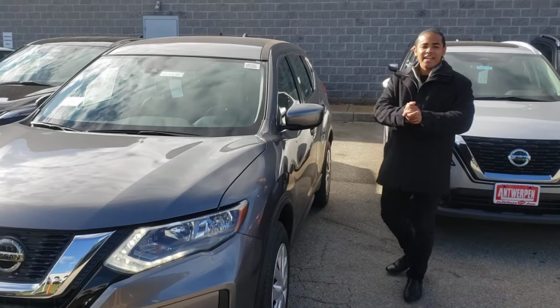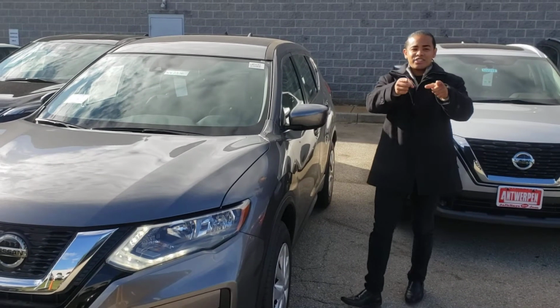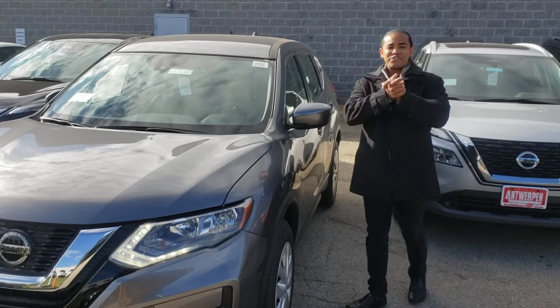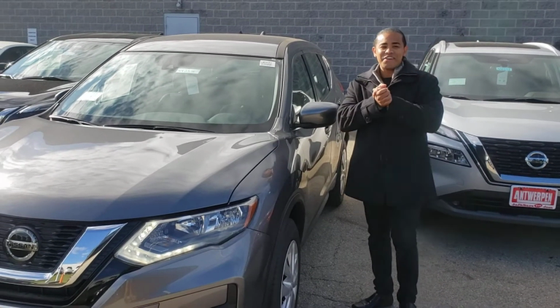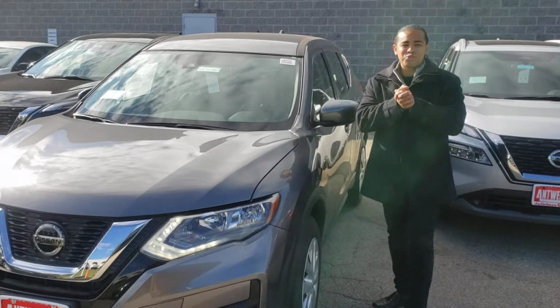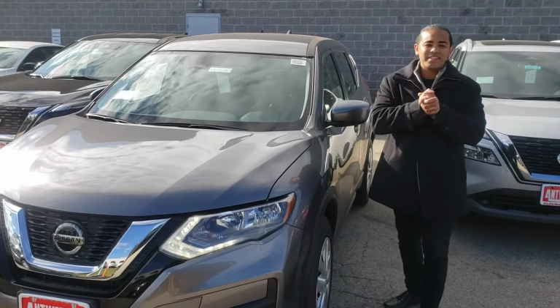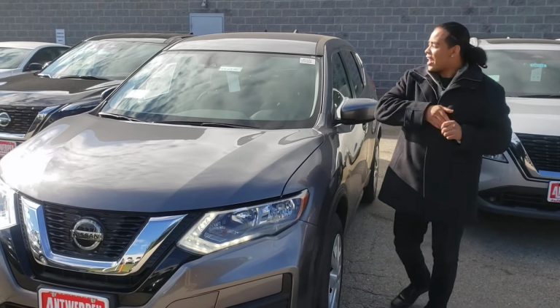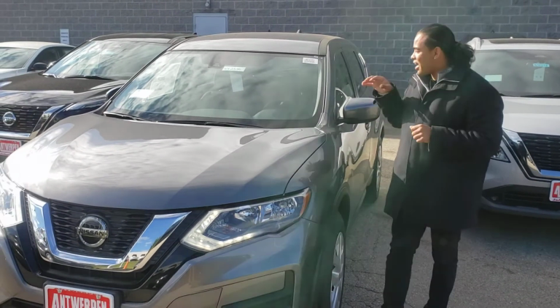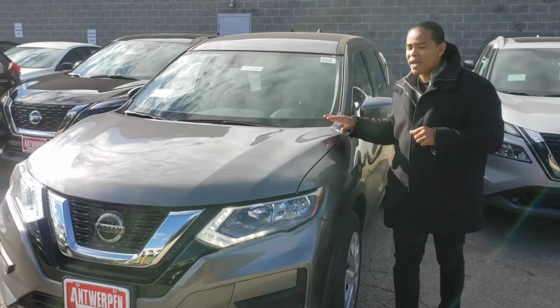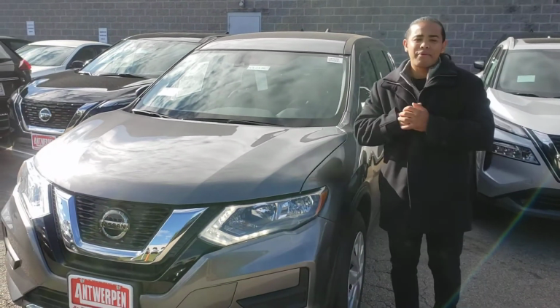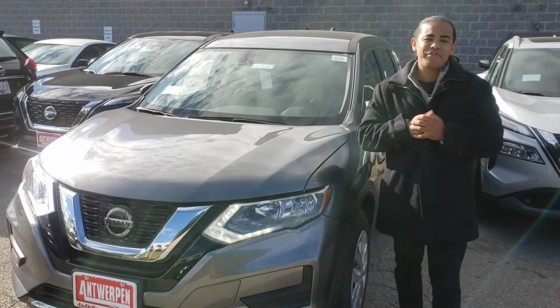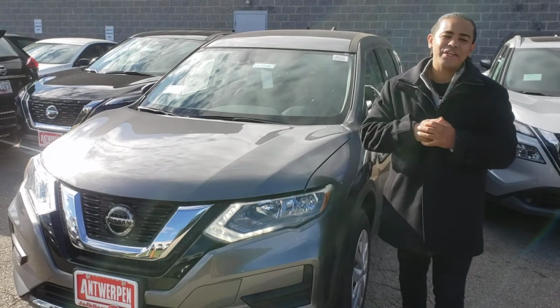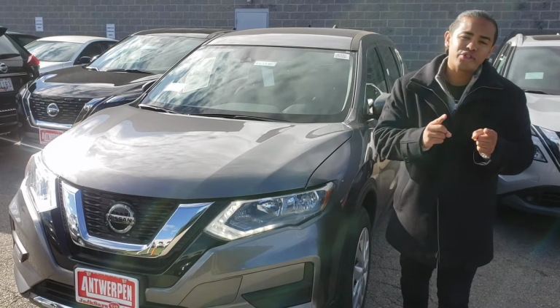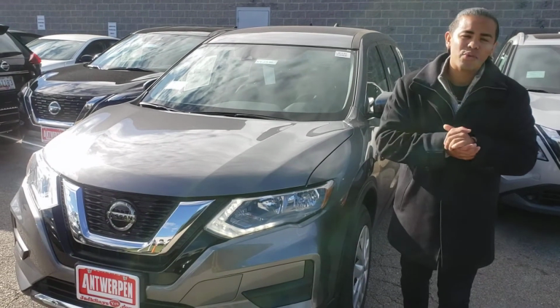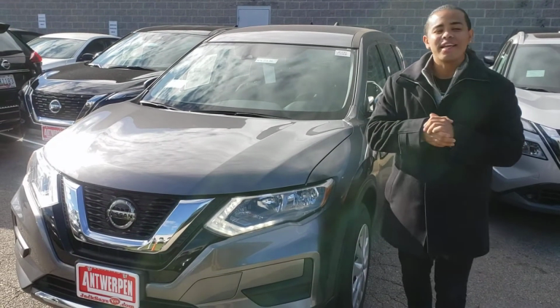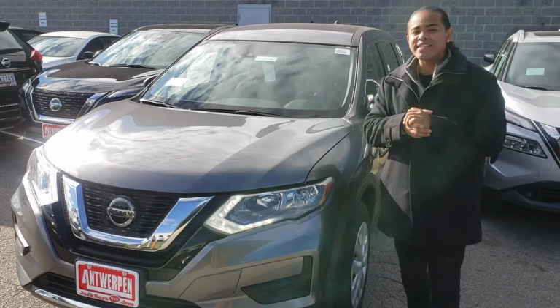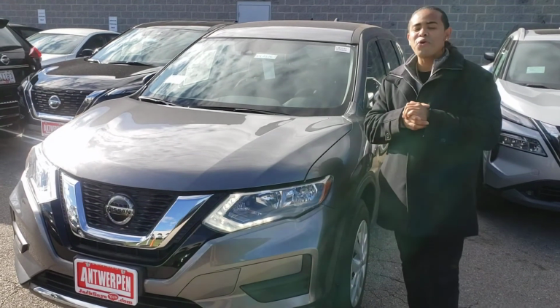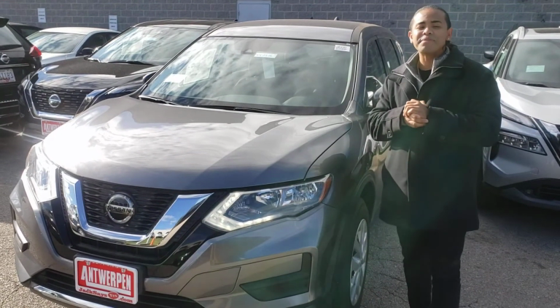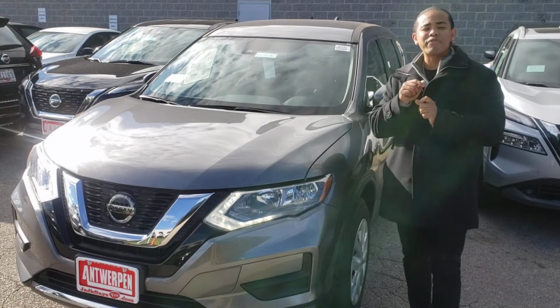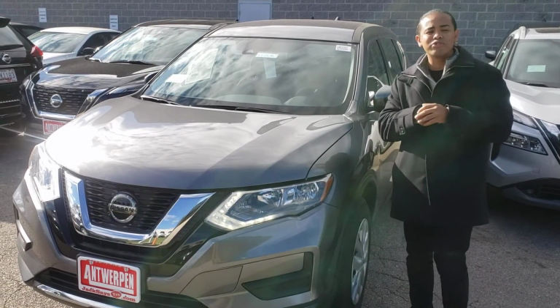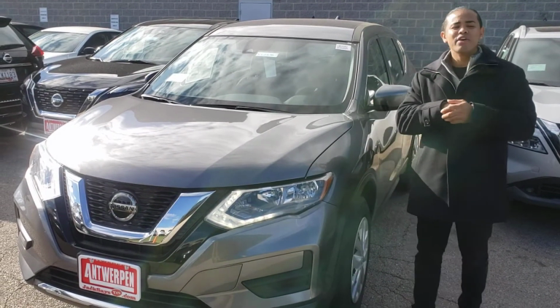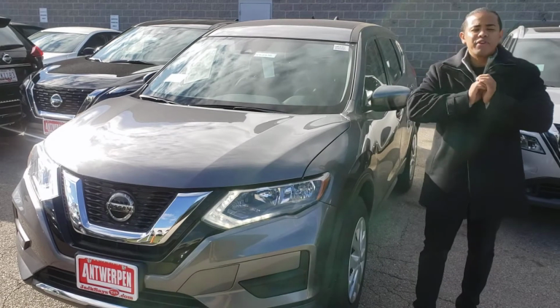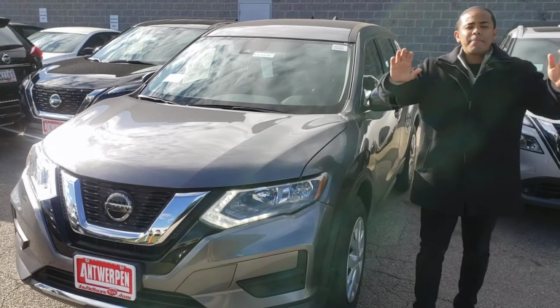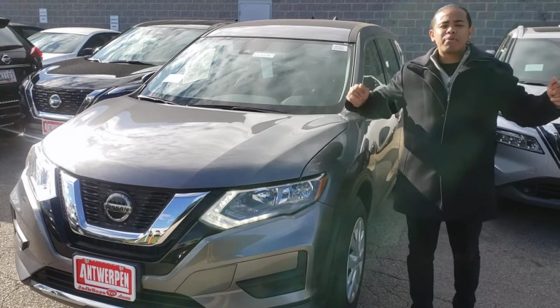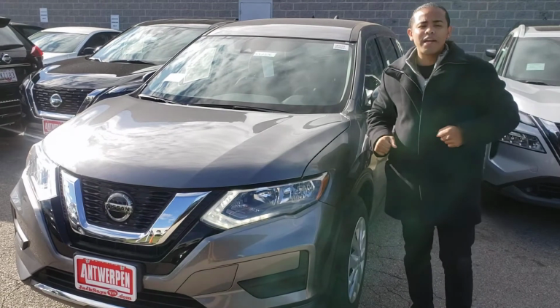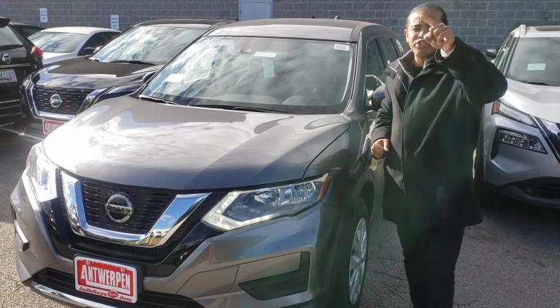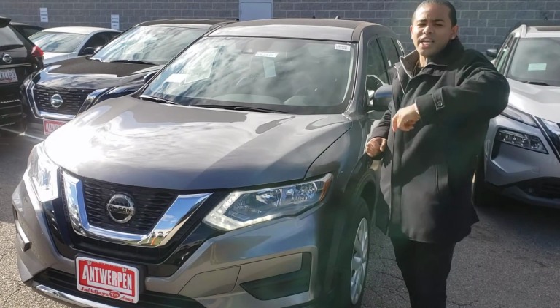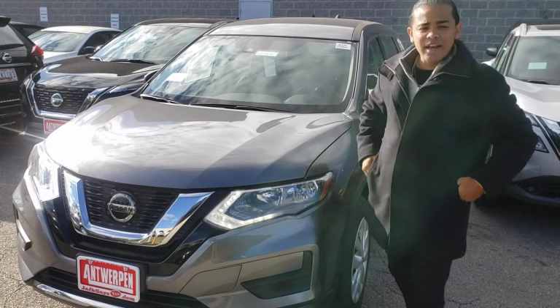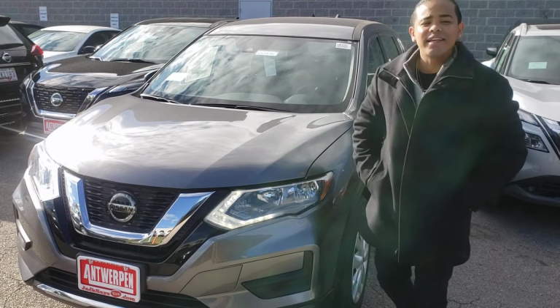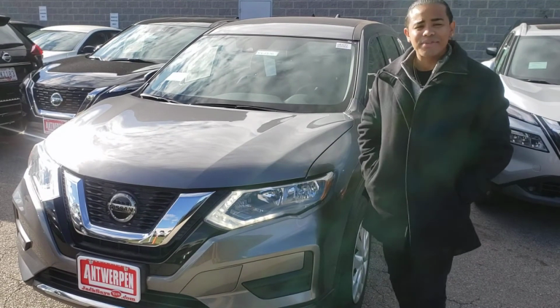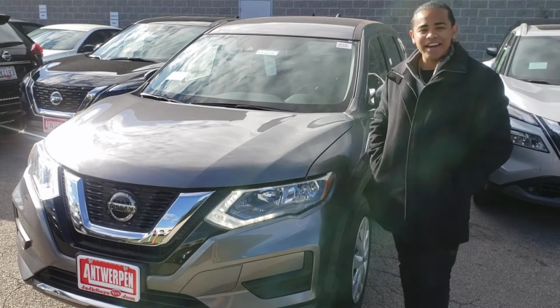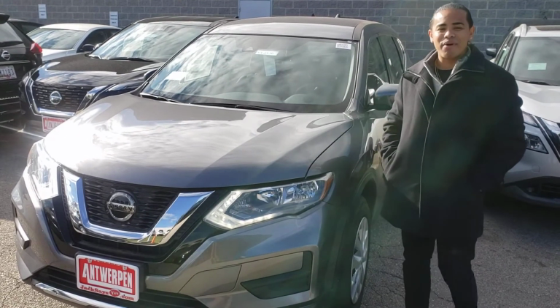Hey guys, it's your sales genius here, Andrew Mason, and I got a hot brand new vehicle here — the 2020 Nissan Rogue S model front wheel drive — at an amazing price right now that you see online. That's right, that is the price.